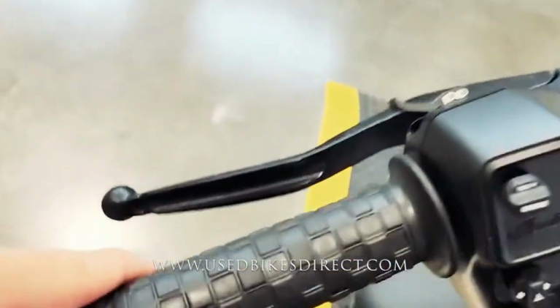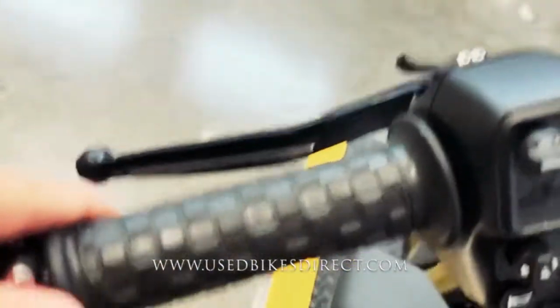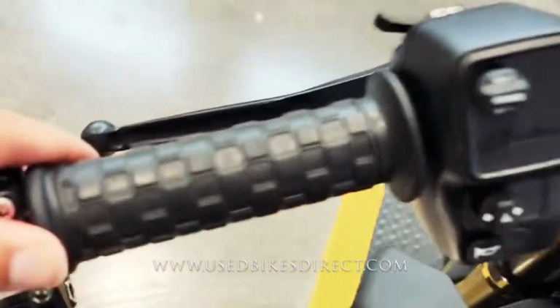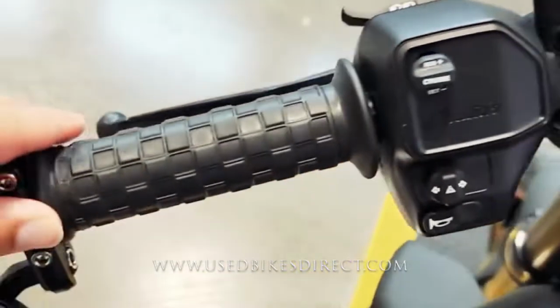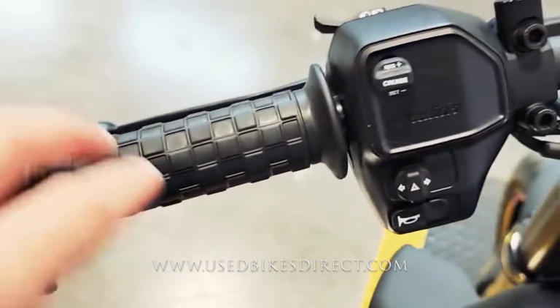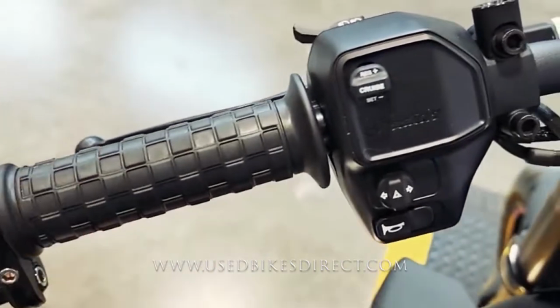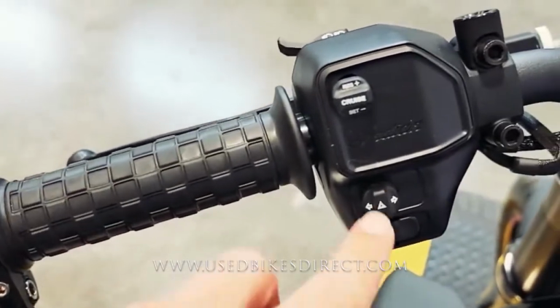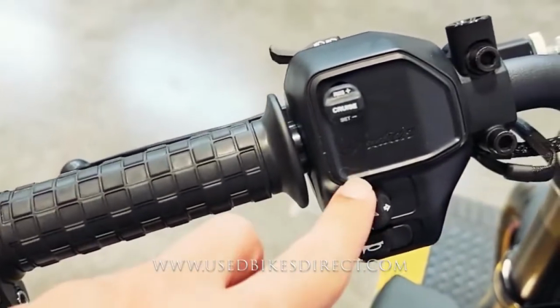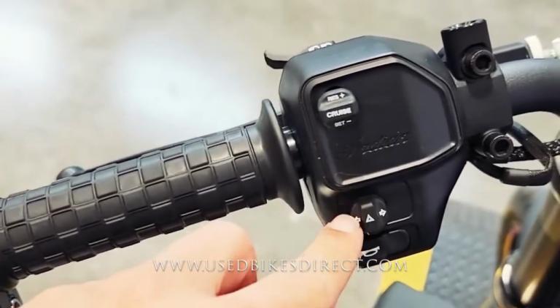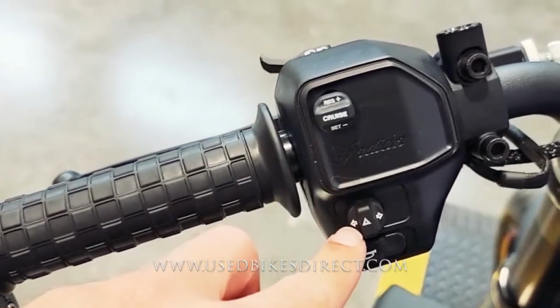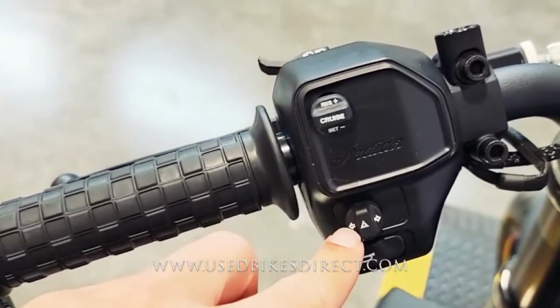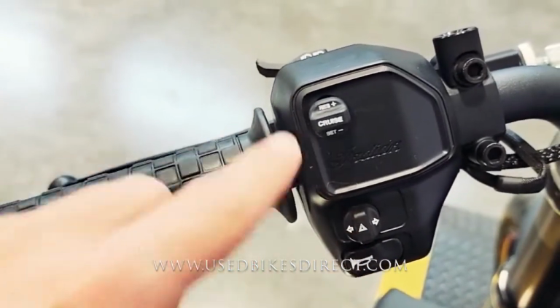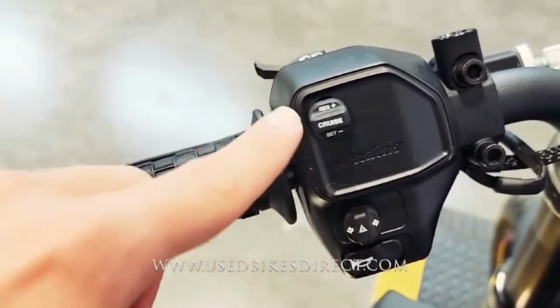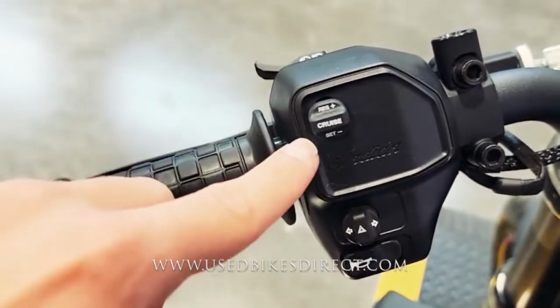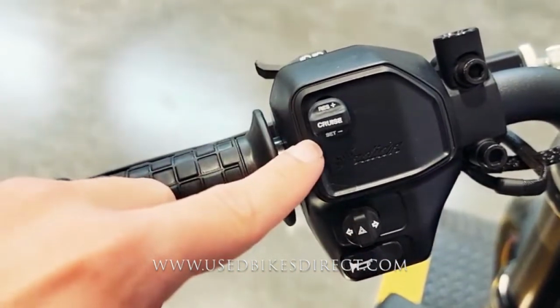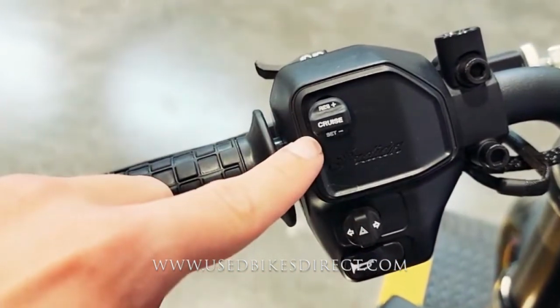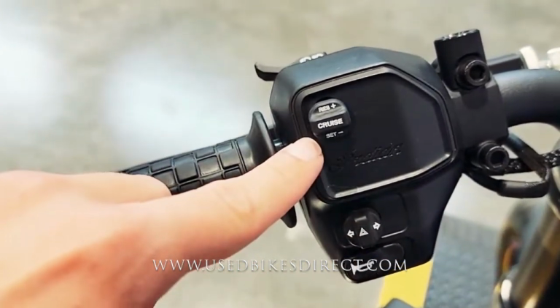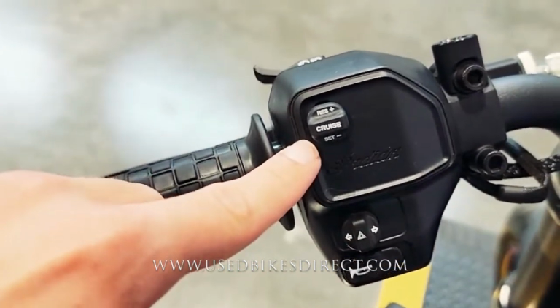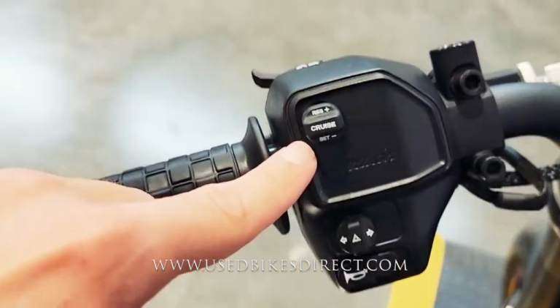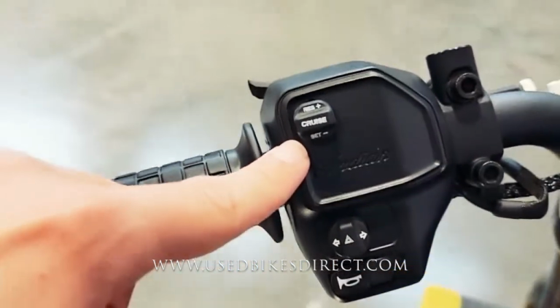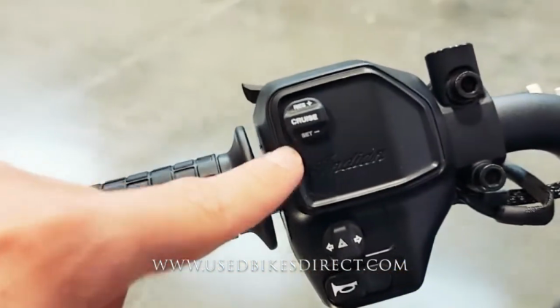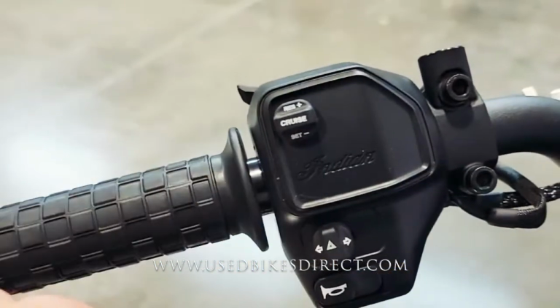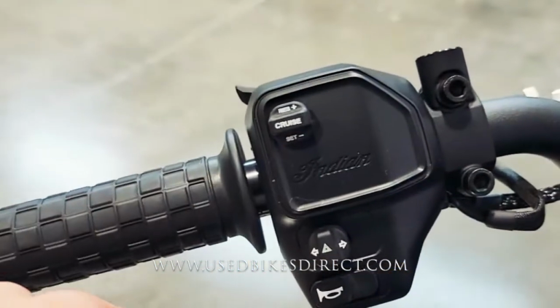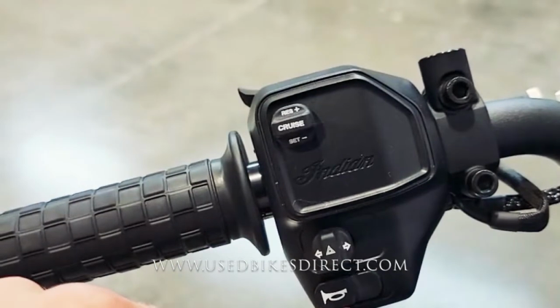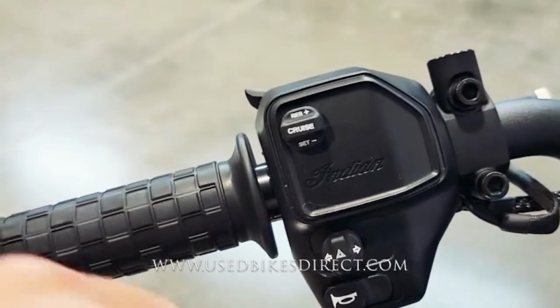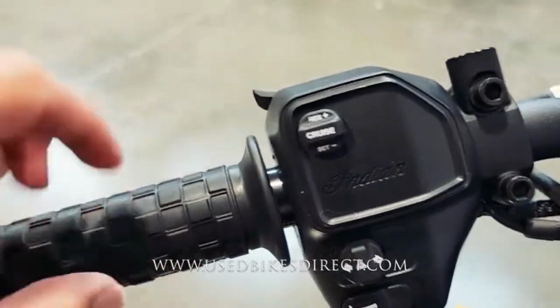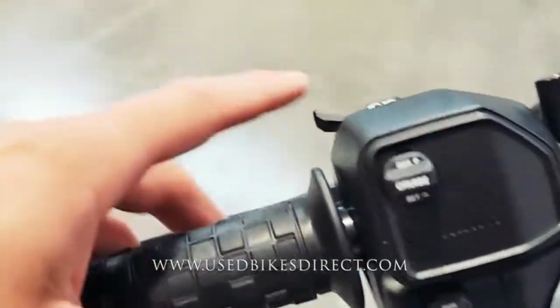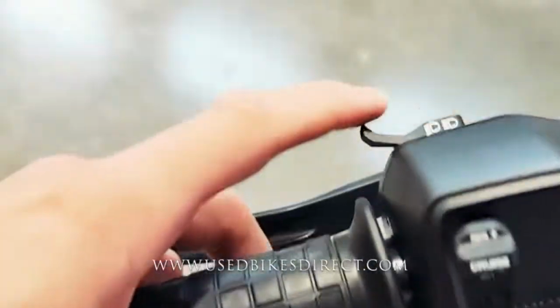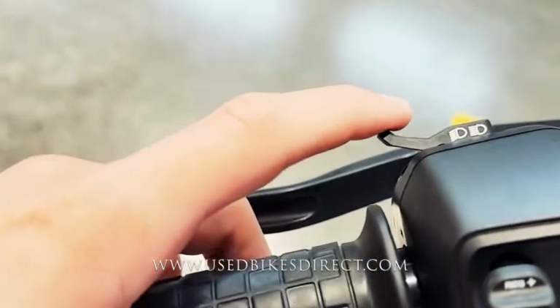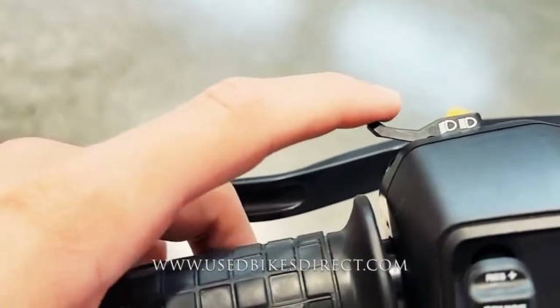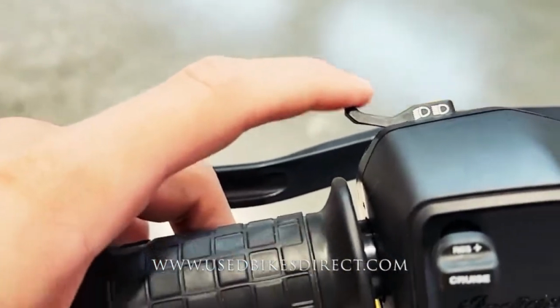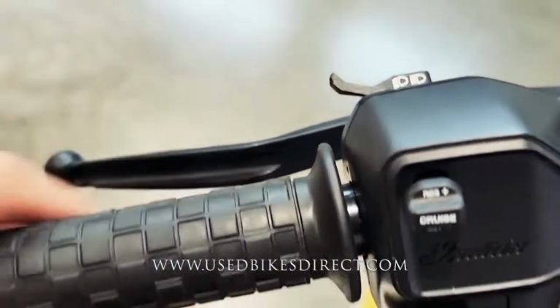Checking out the left-hand controls: the usual headlight, turn signal, and horn. Of course, those four-way hazards are built into that turn signal, and that cruise control switch is right above them.